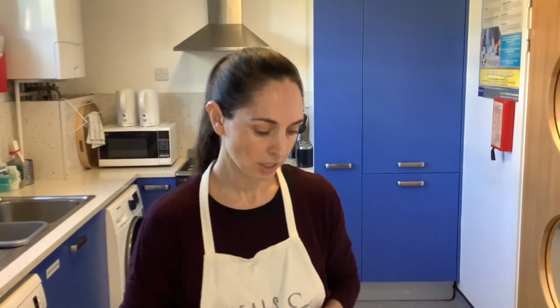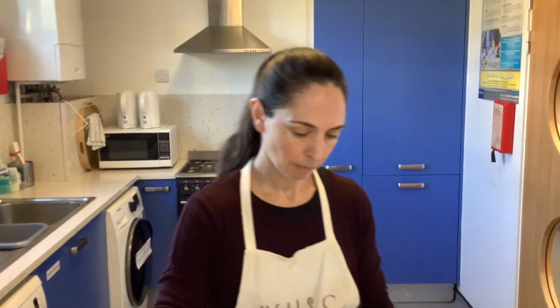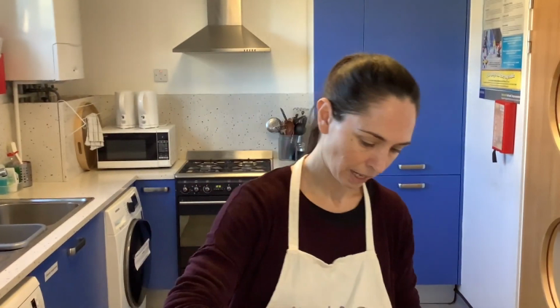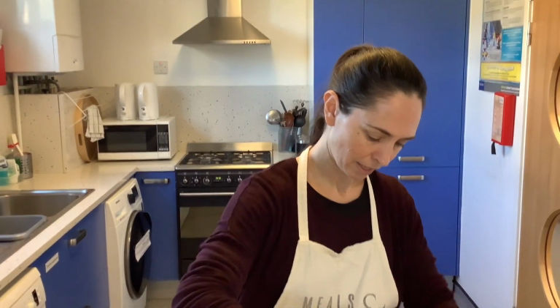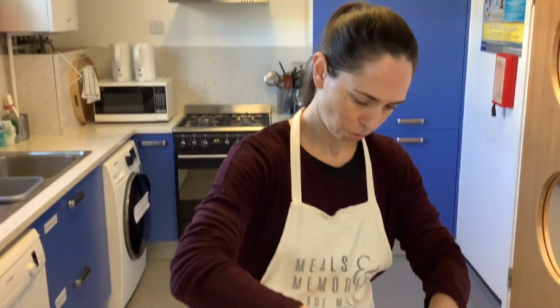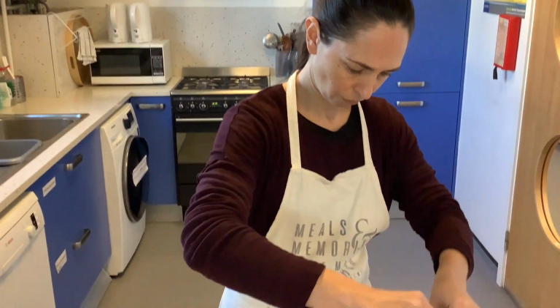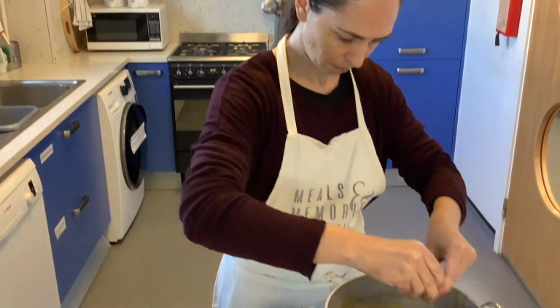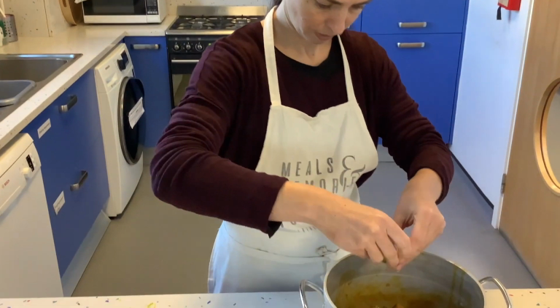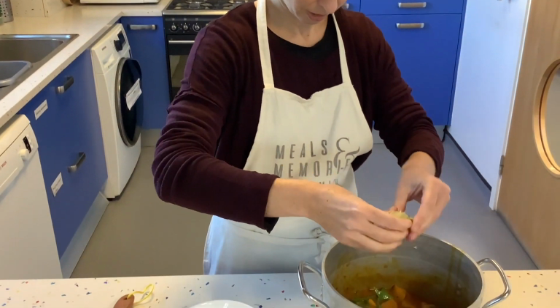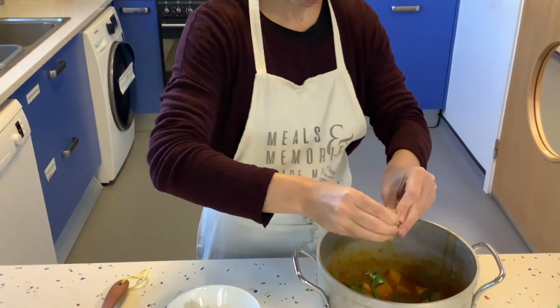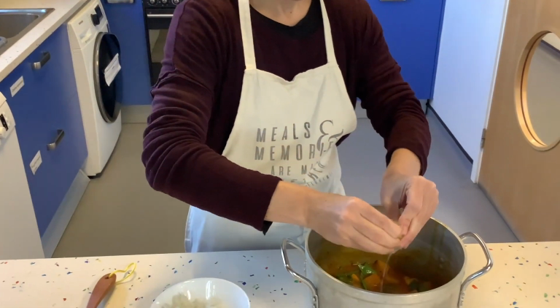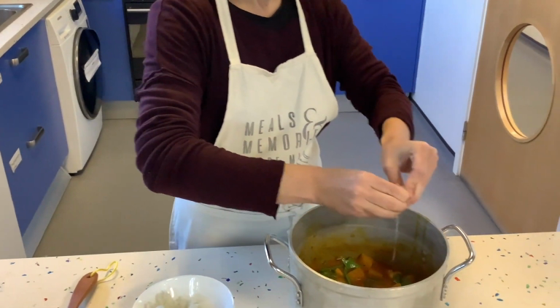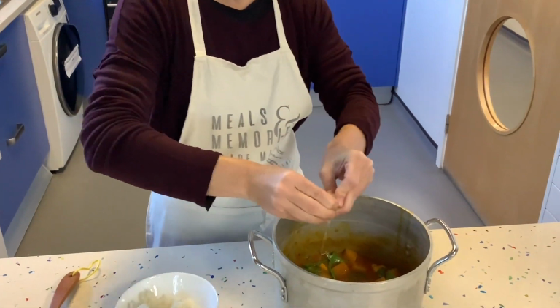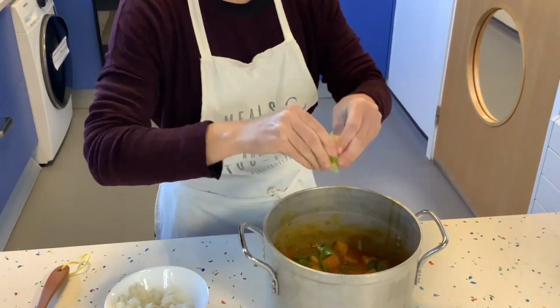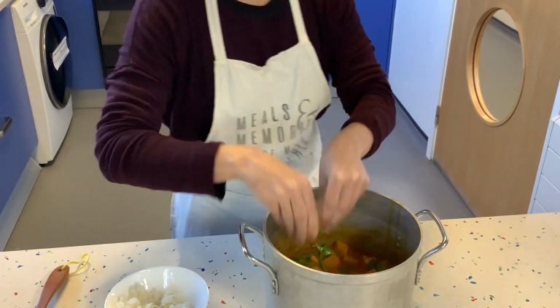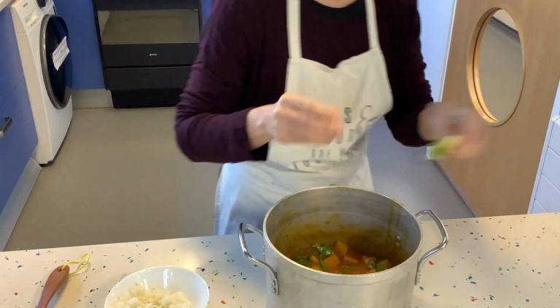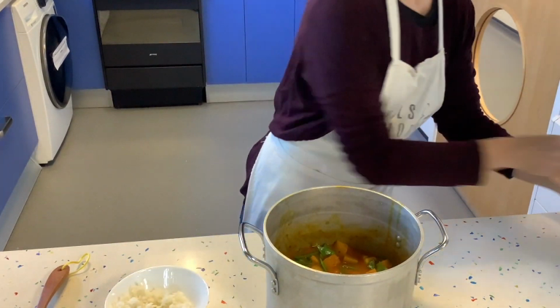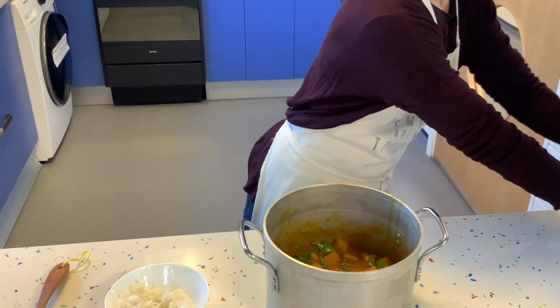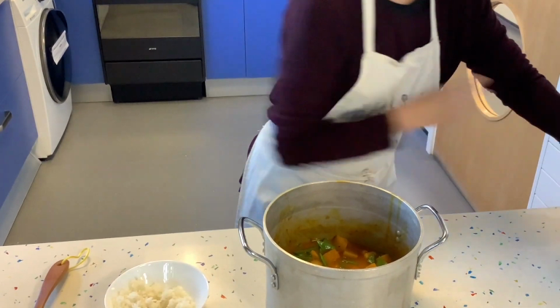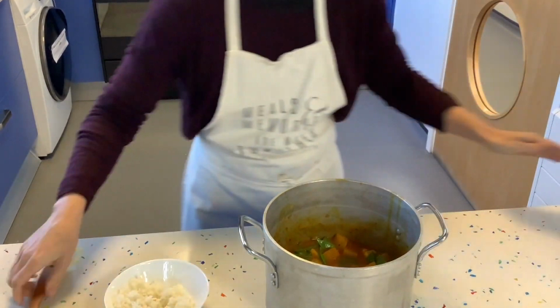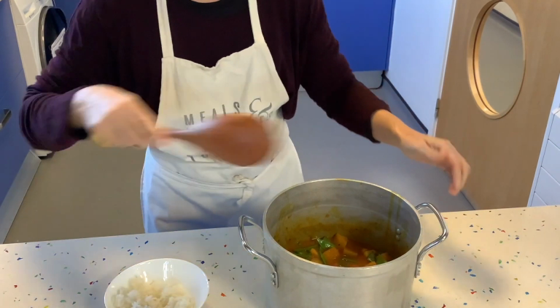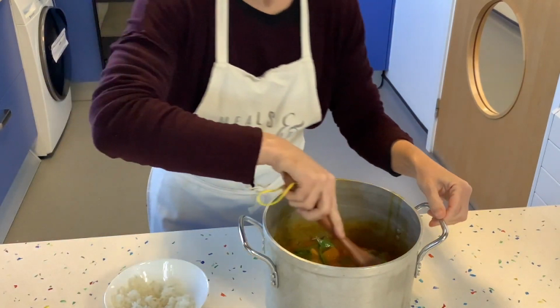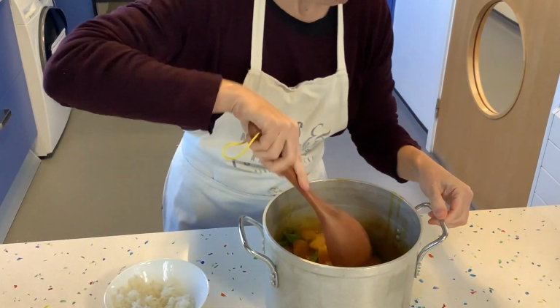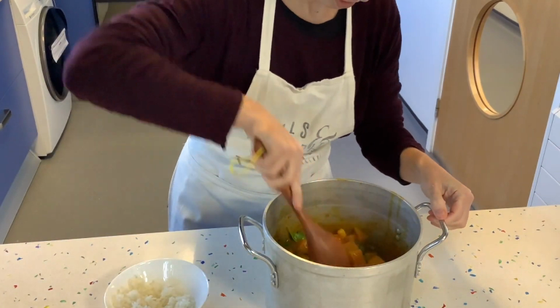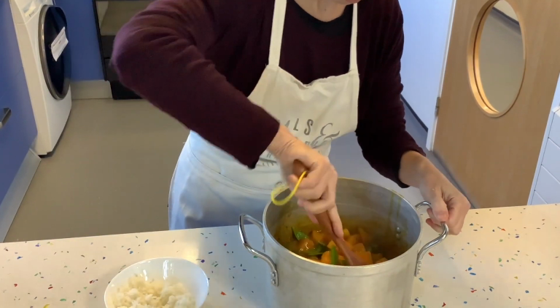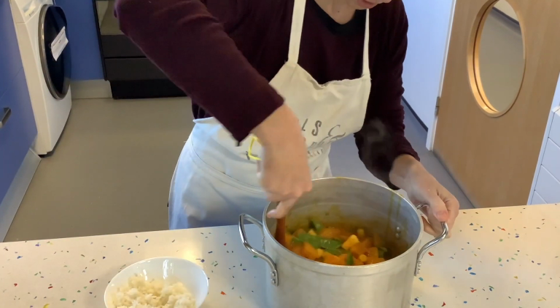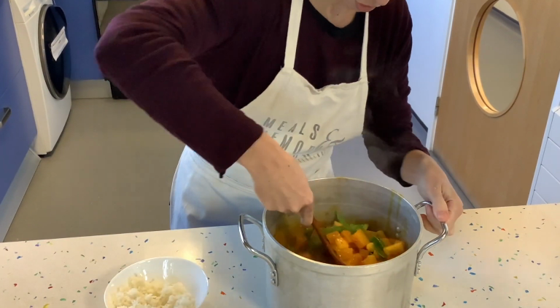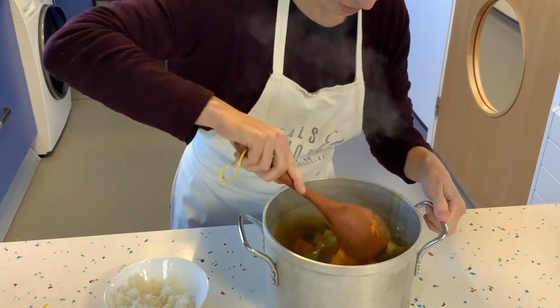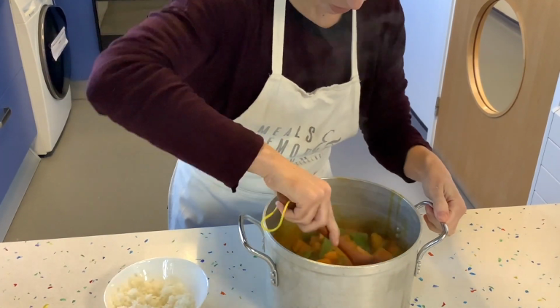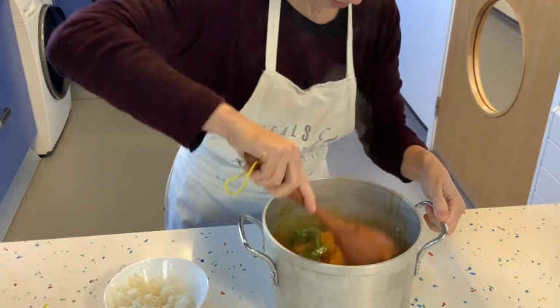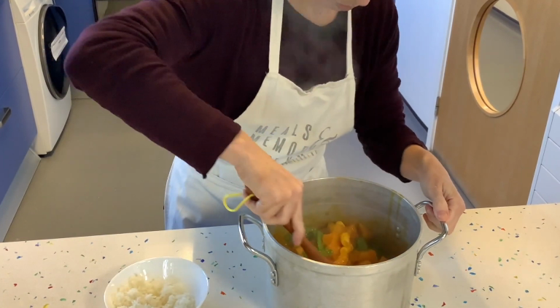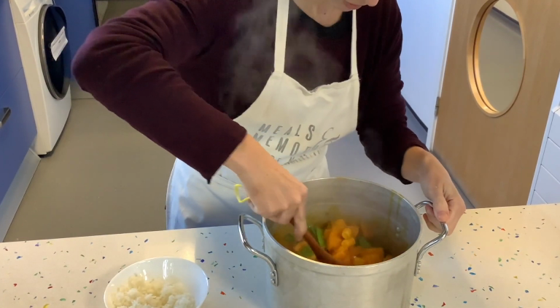For the final touches, I'm going to add a squeeze of lime, mix it through, and we're going to serve this with white rice.